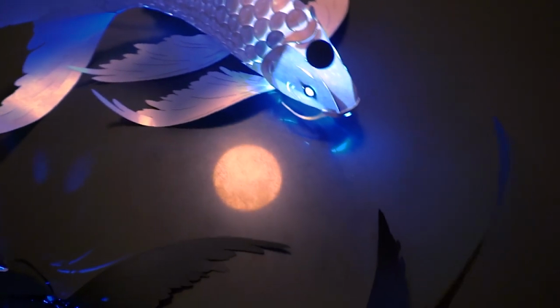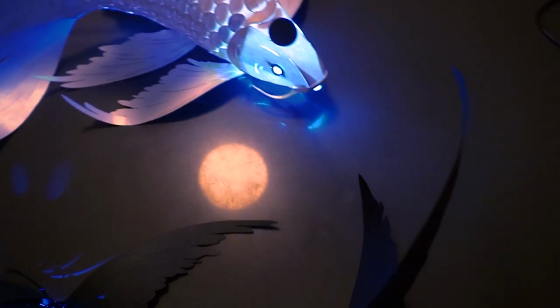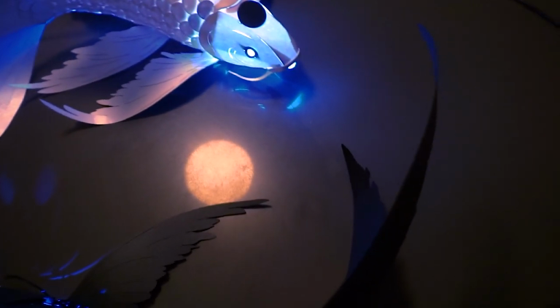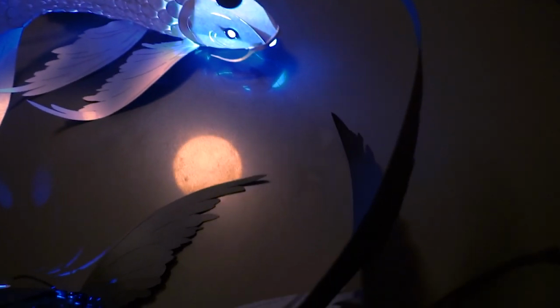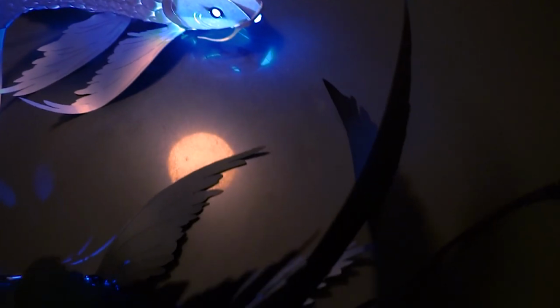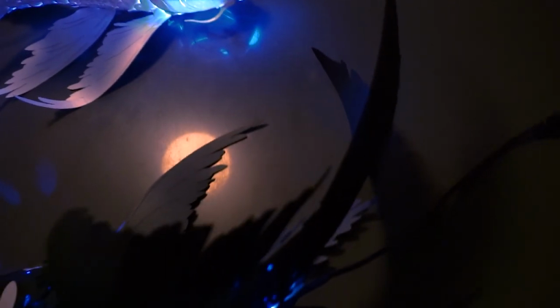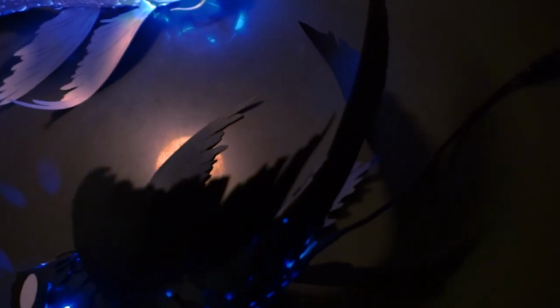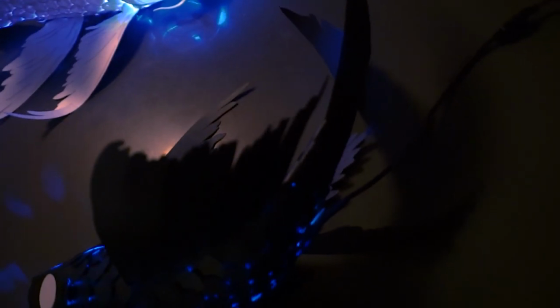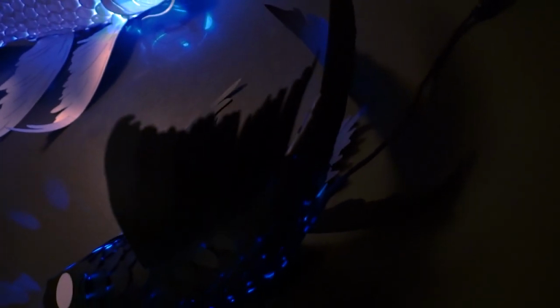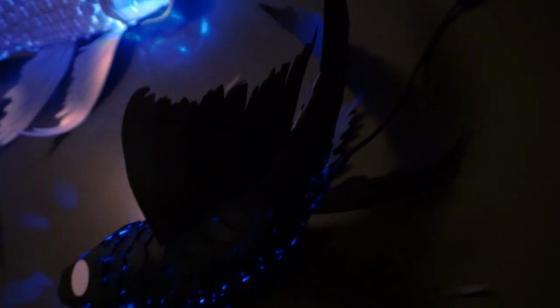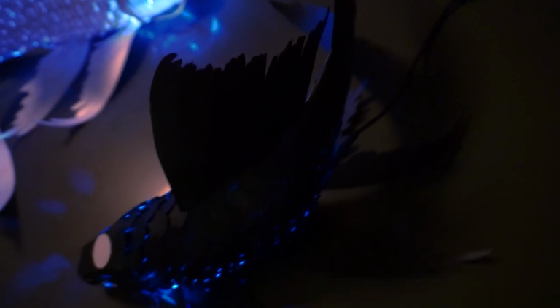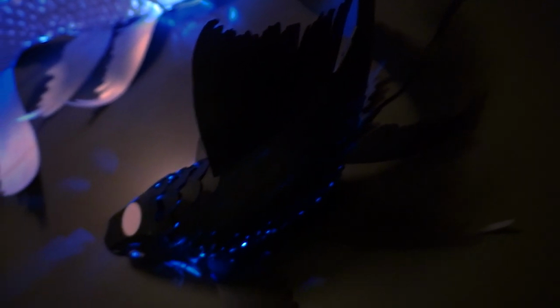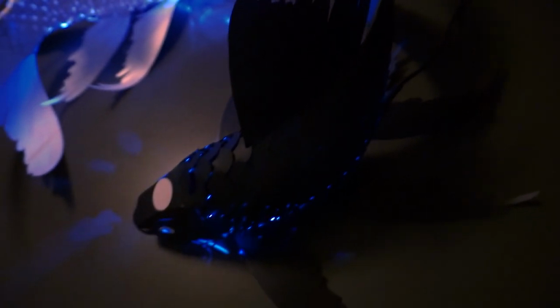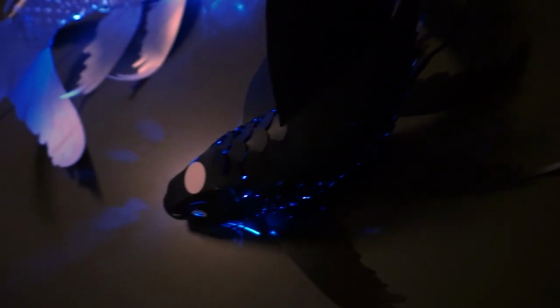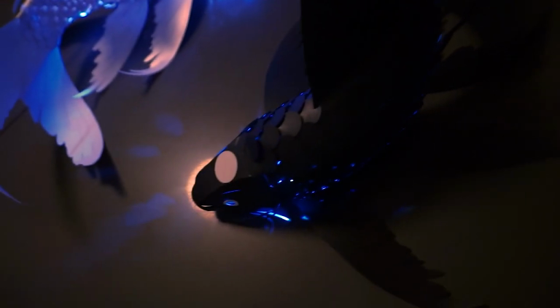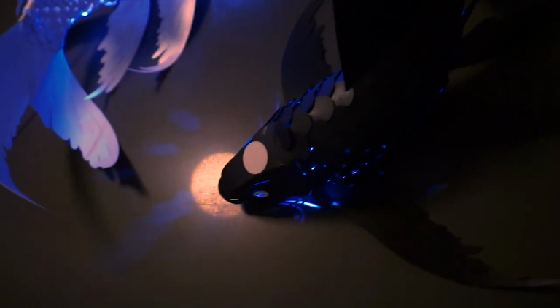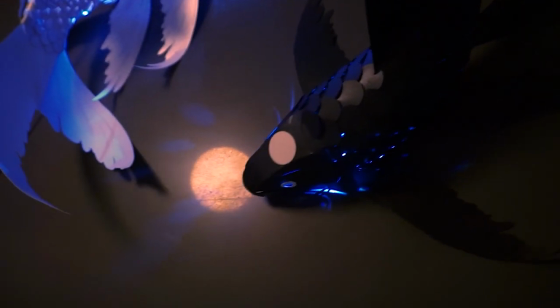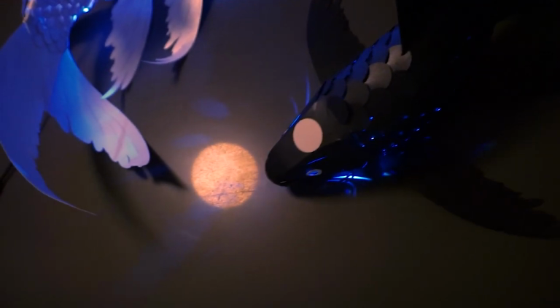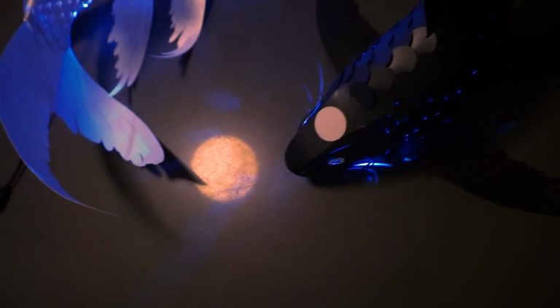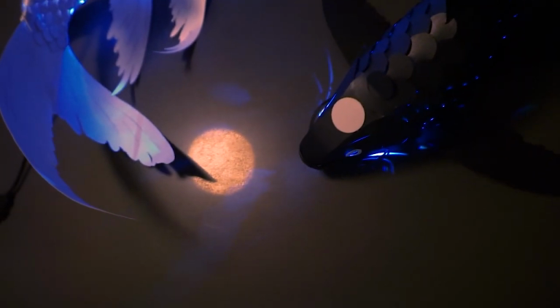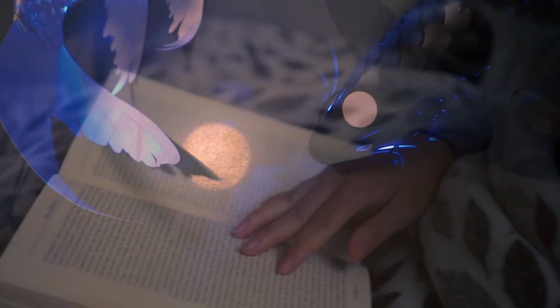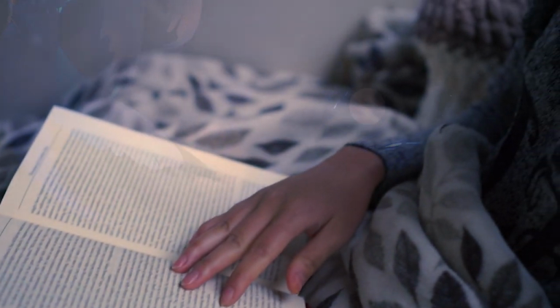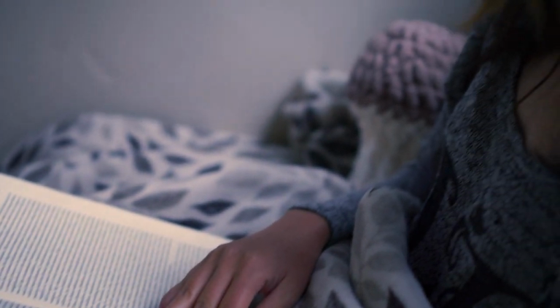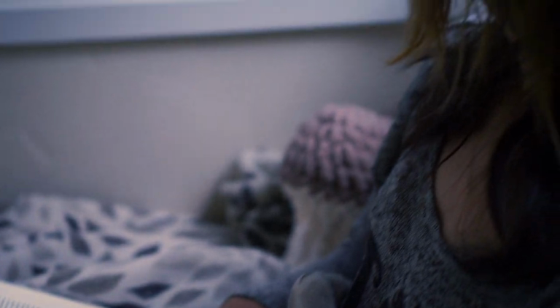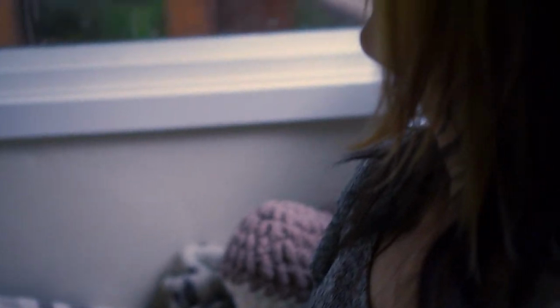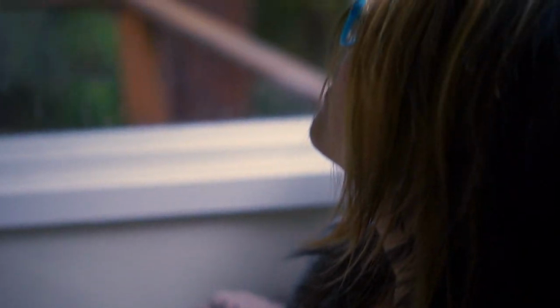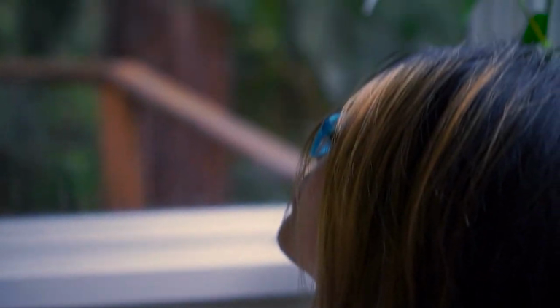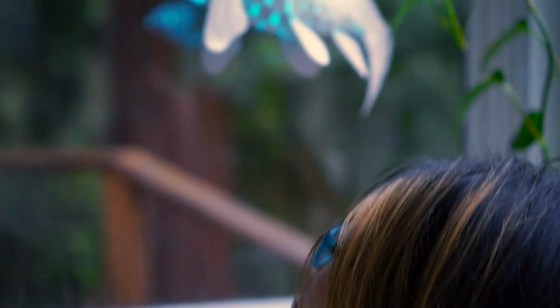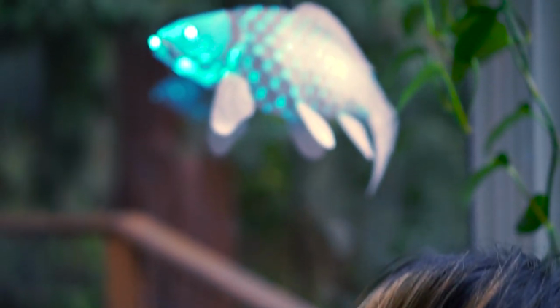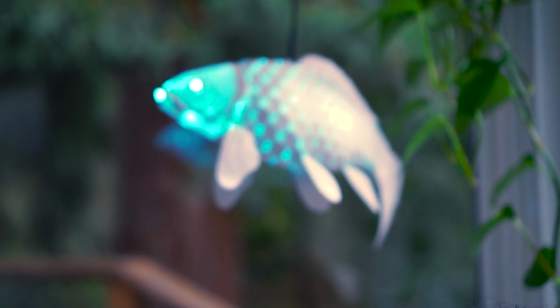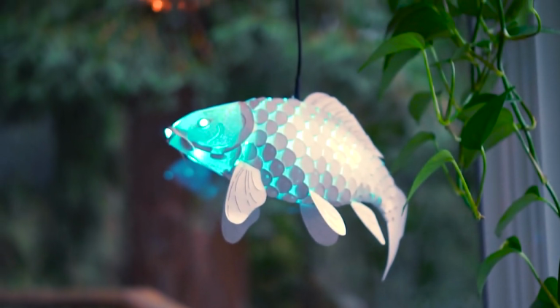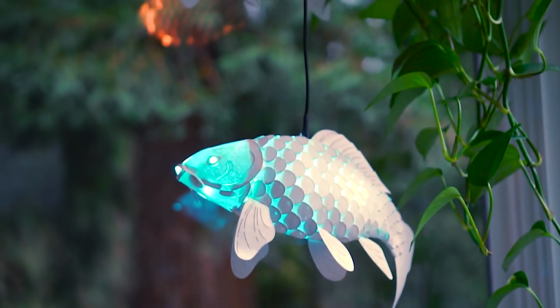I have tested countless papers and LEDs to find the best combination that looks great both day and night. After all these years, I'm finally ready to share my creation.